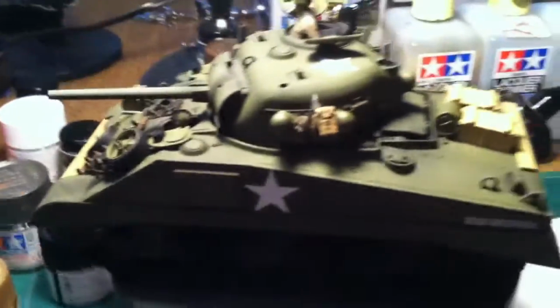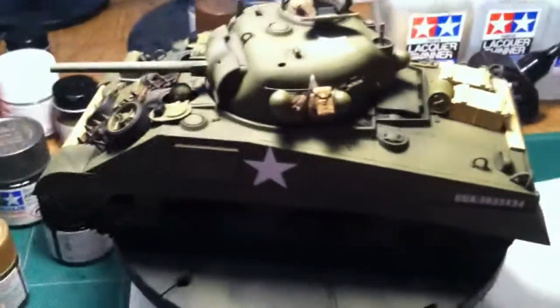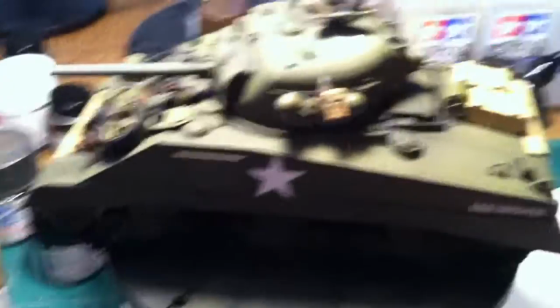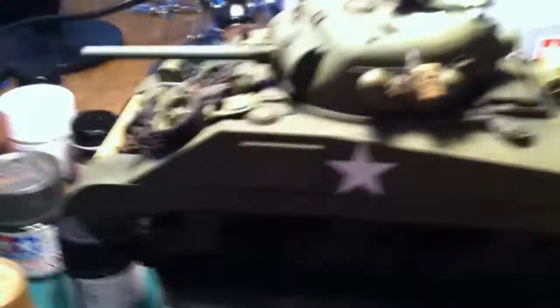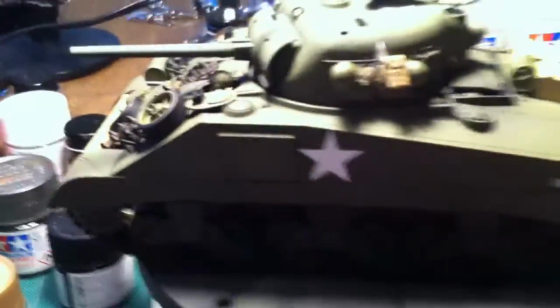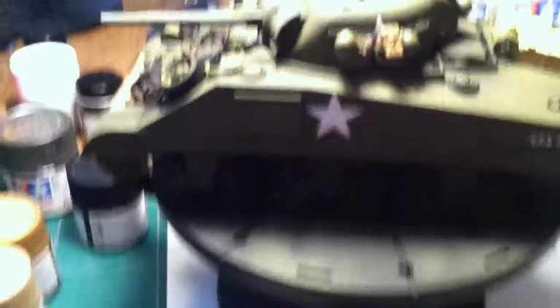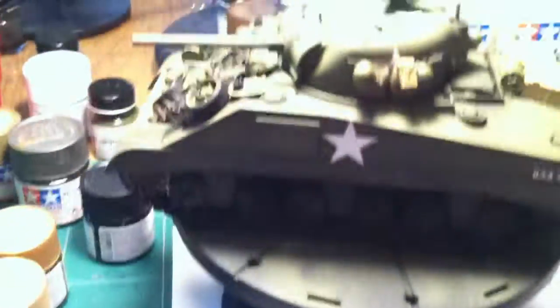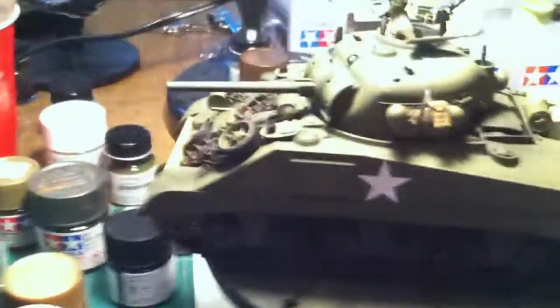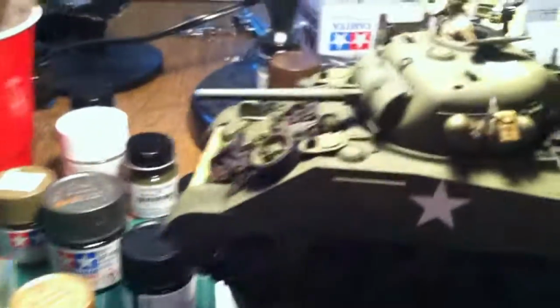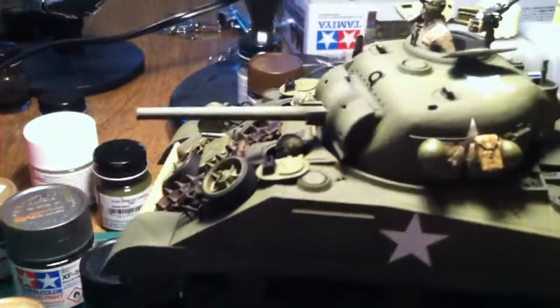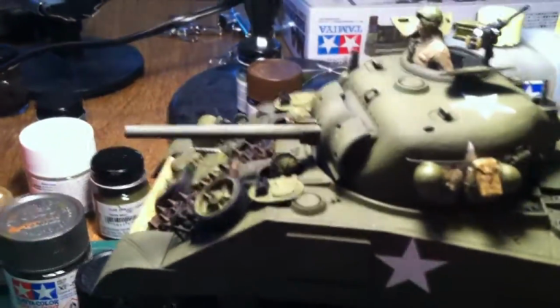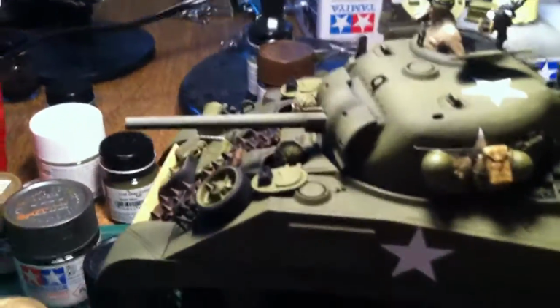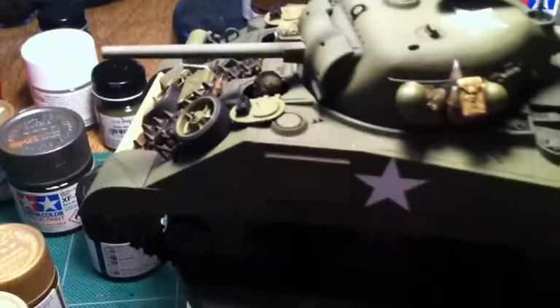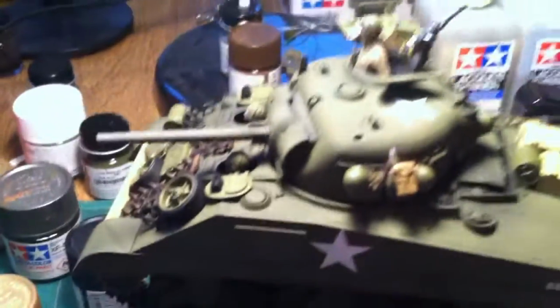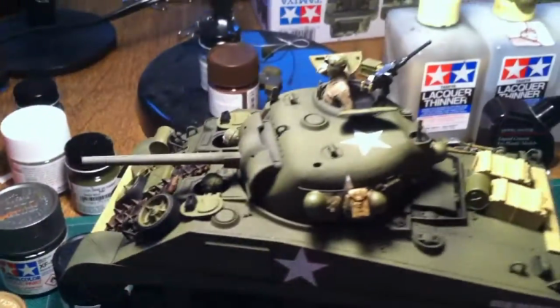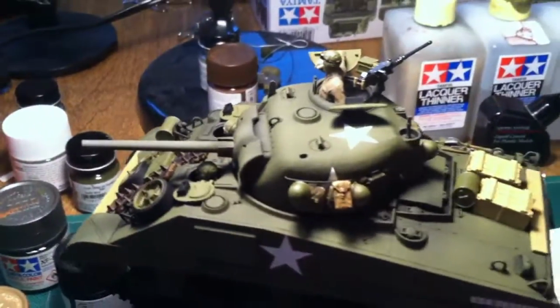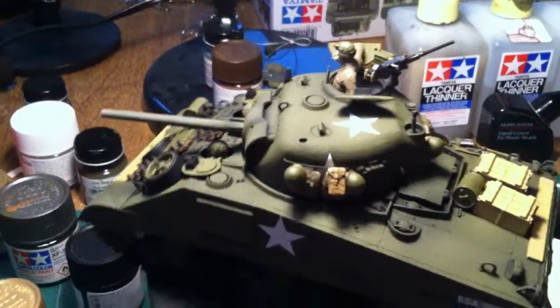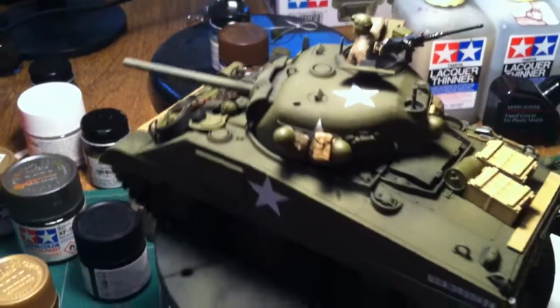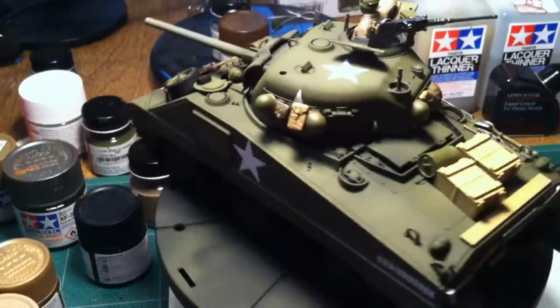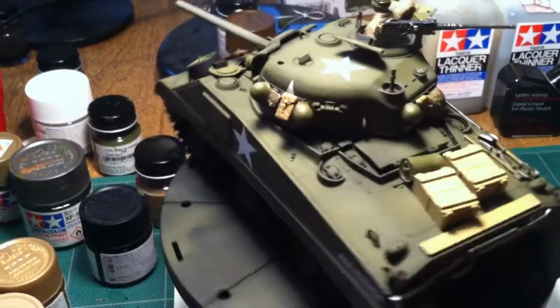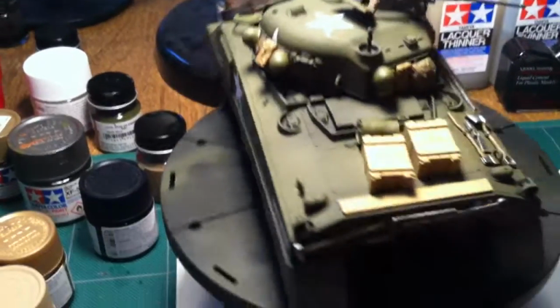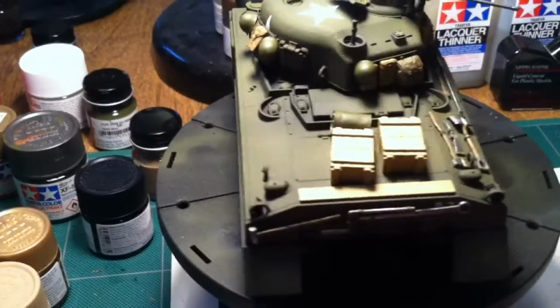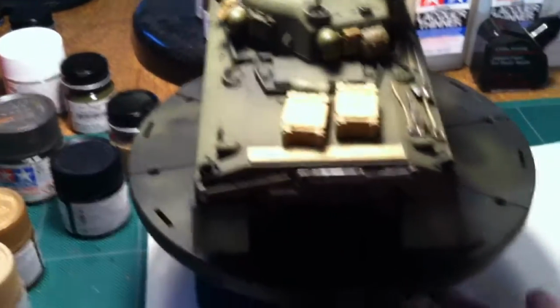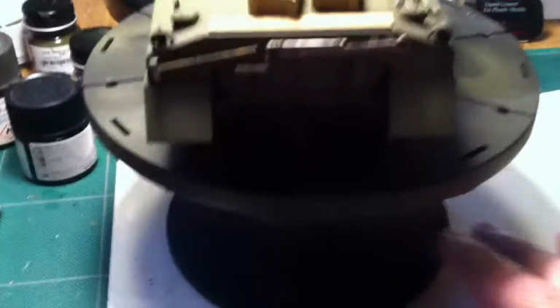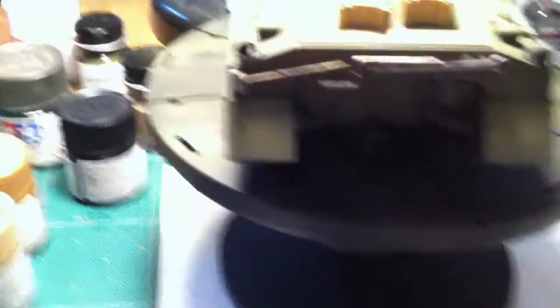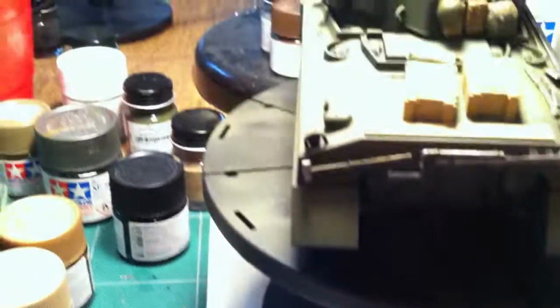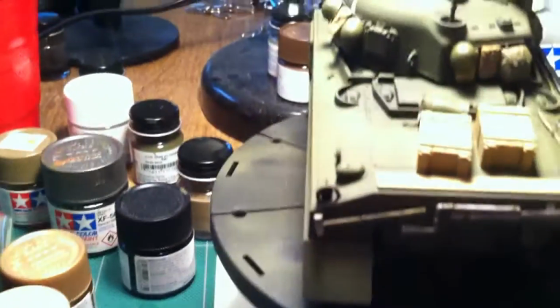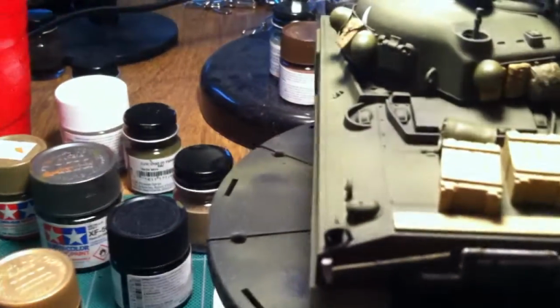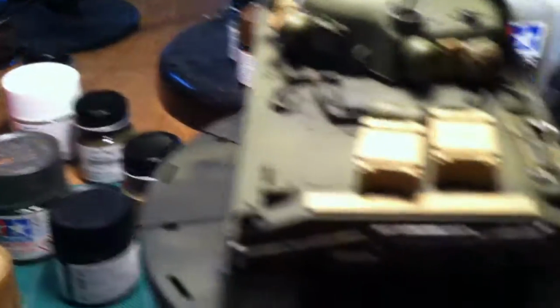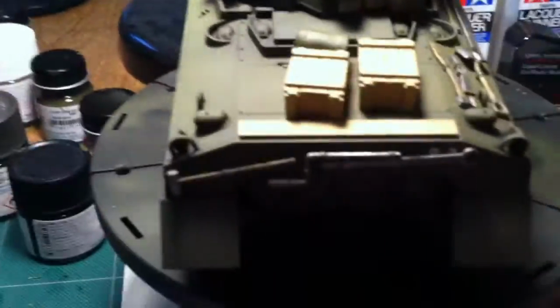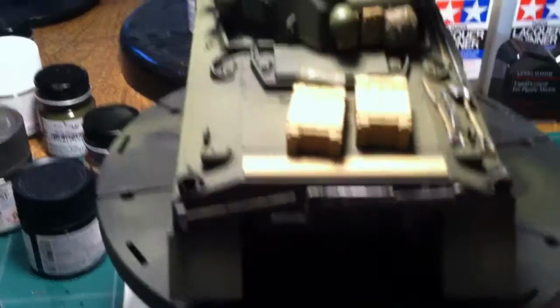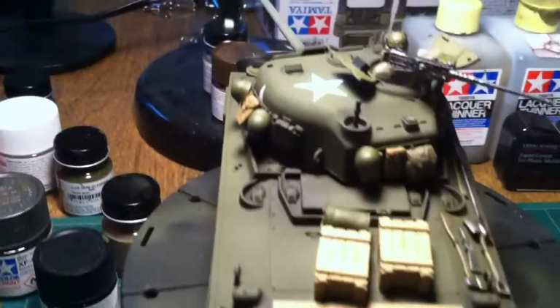So anyway, it's coming along well. Looks pretty good. Happy with it so far. I'll post another video after I've done some of the weathering.